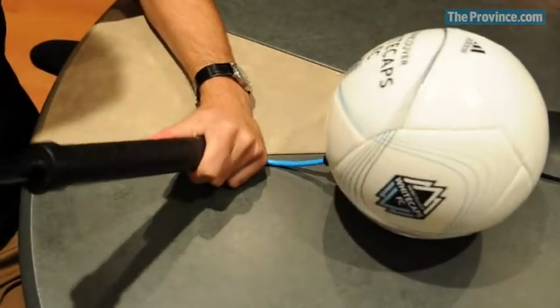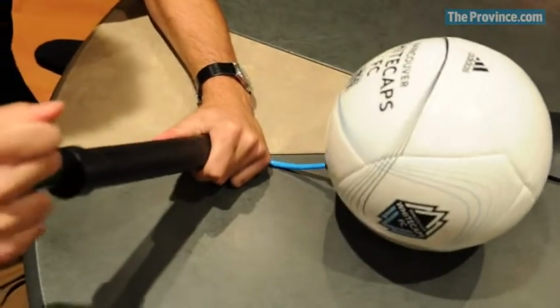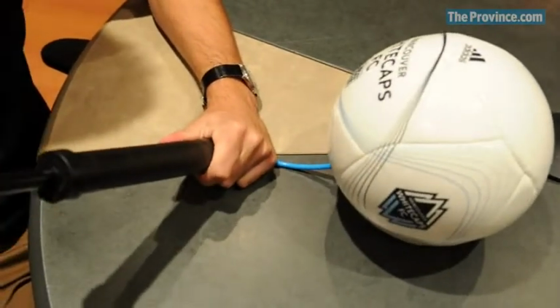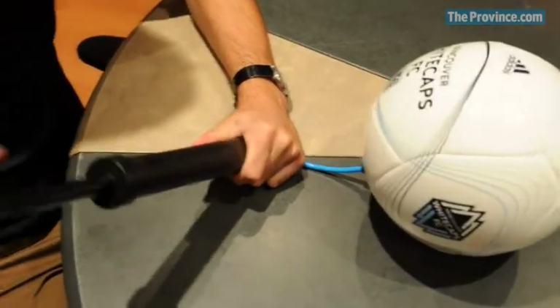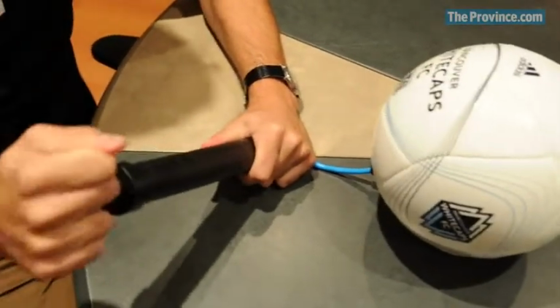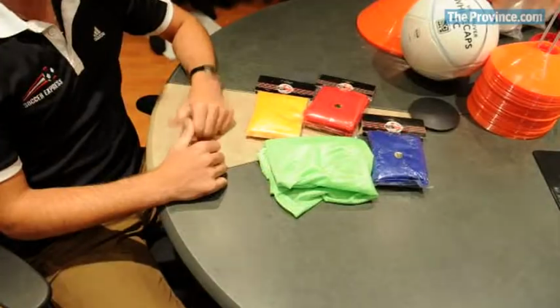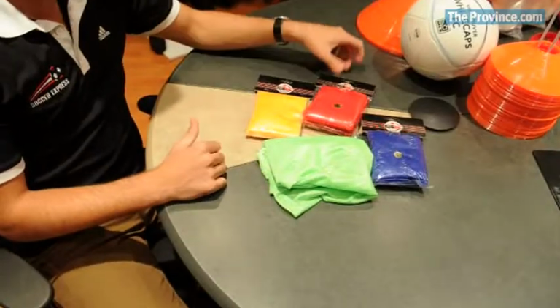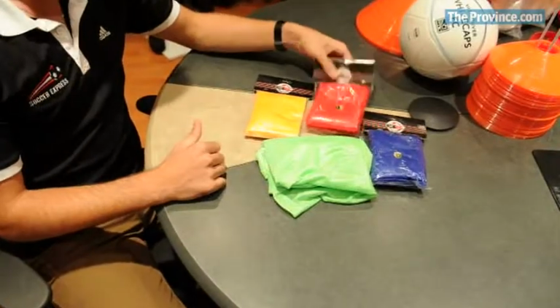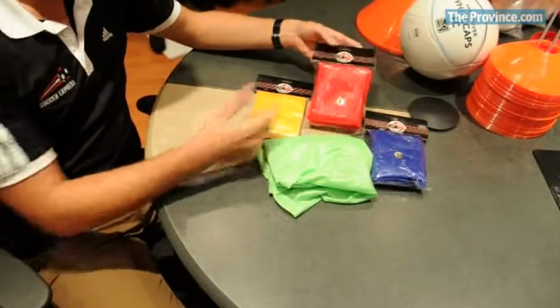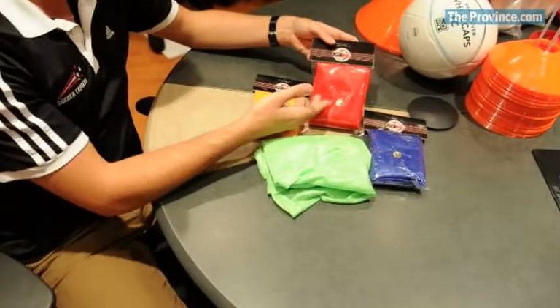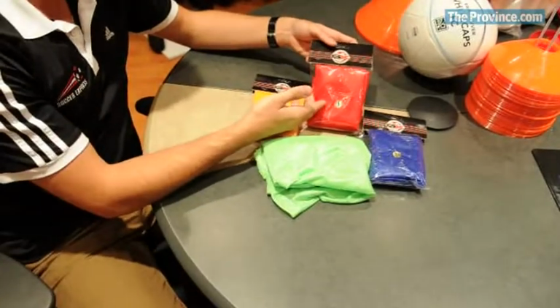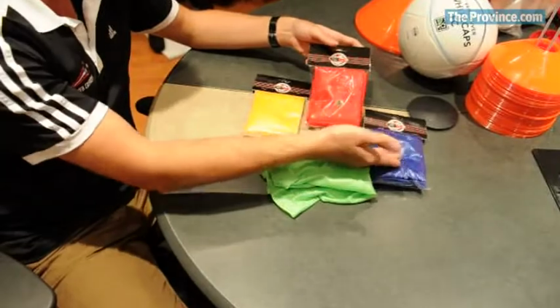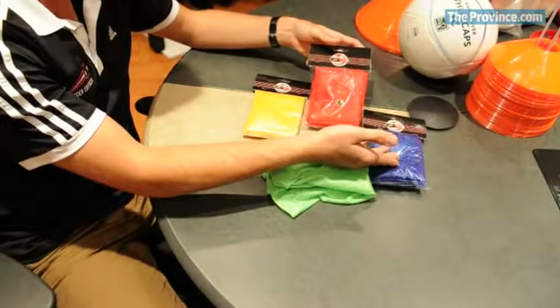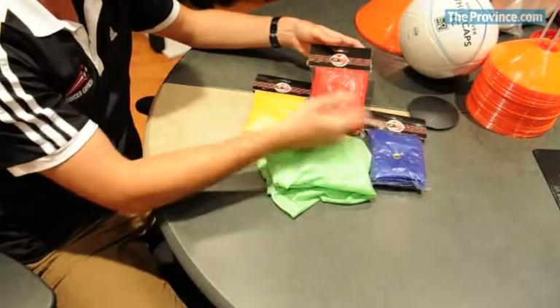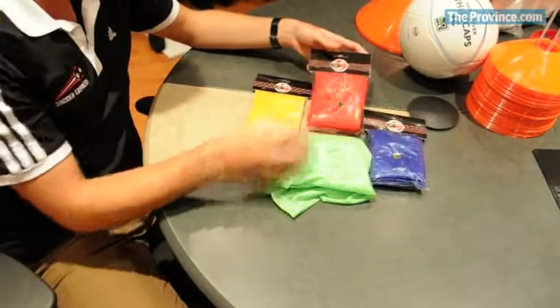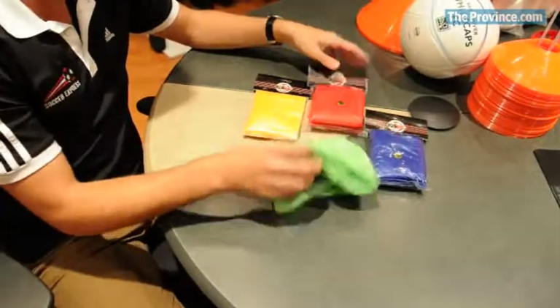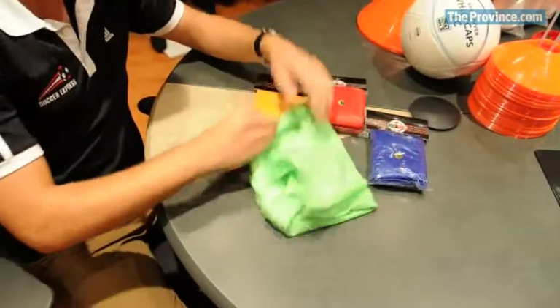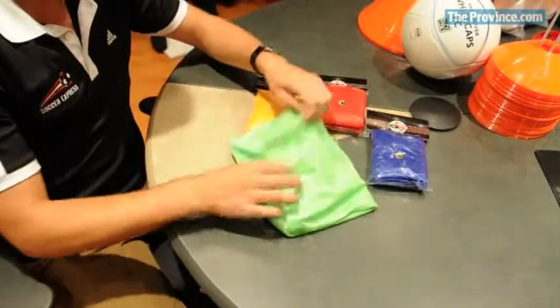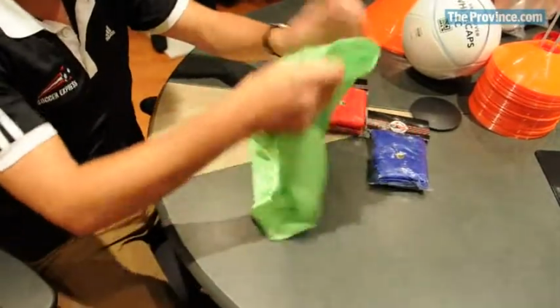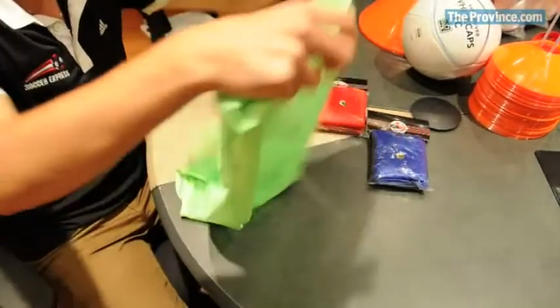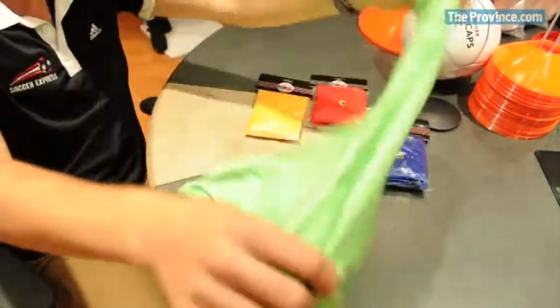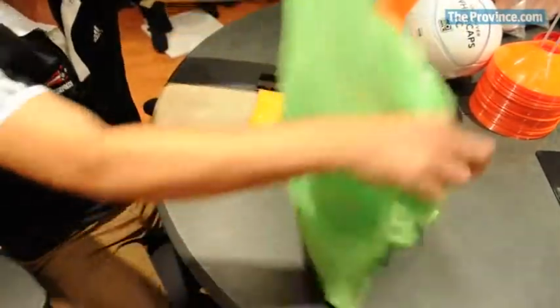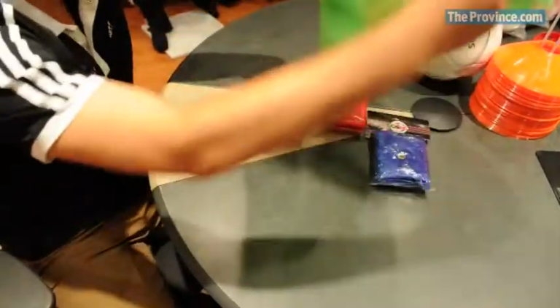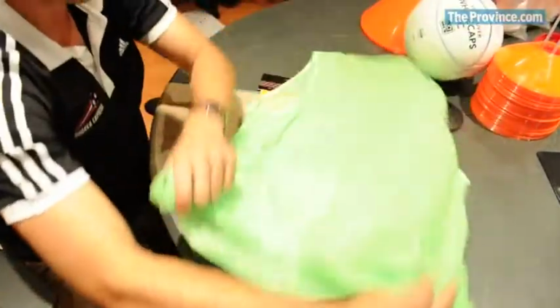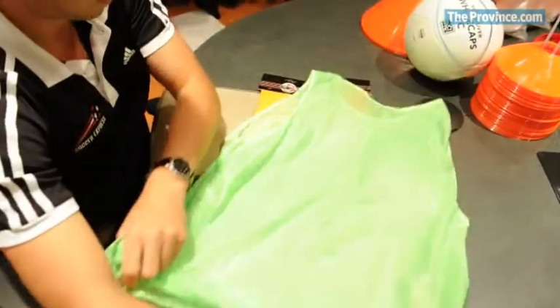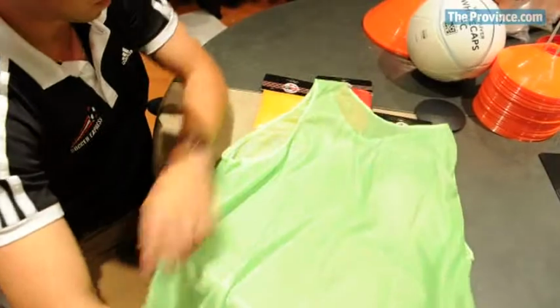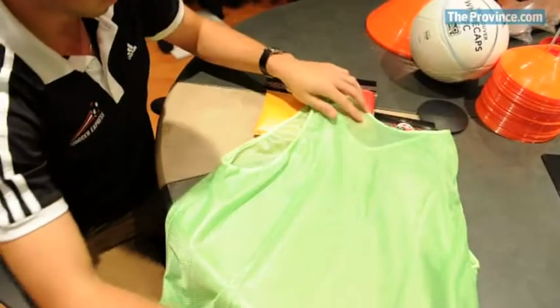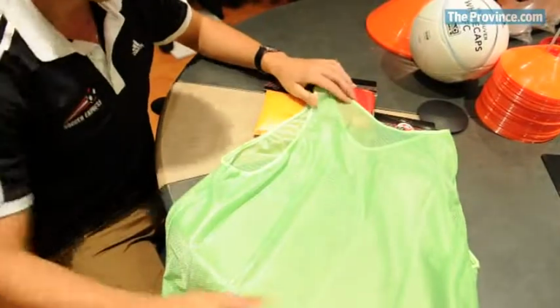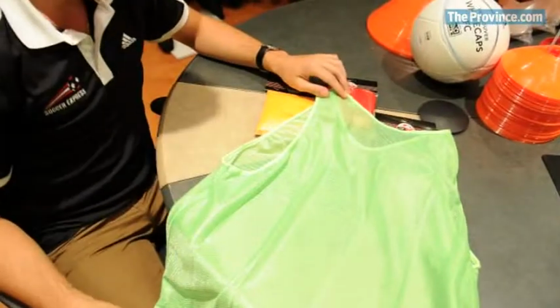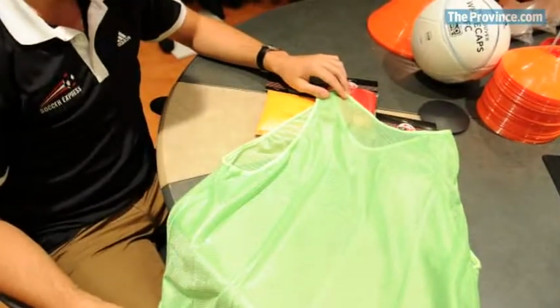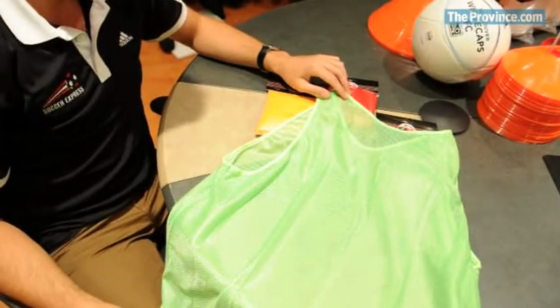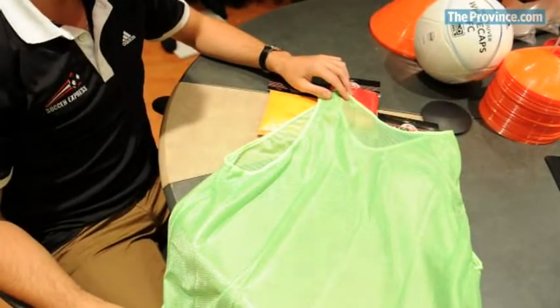Probably the last thing on the list of definite requirements is a scrimmage vest or pinny, so you can define teams within the larger group — you can put a group of blues against a group of yellows and so on.